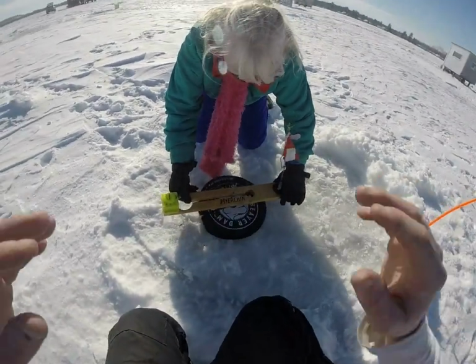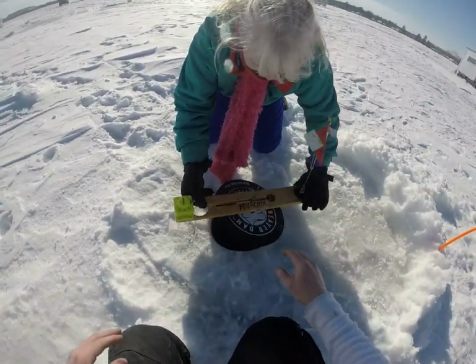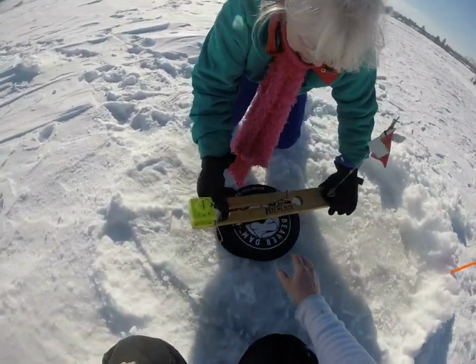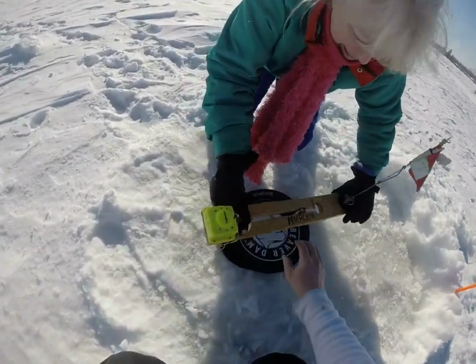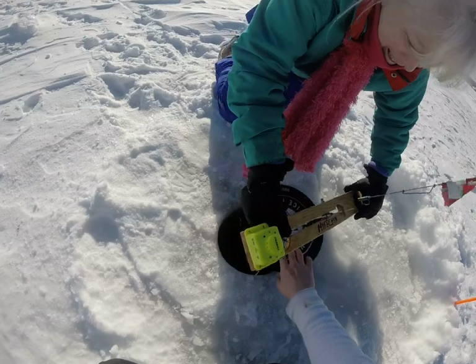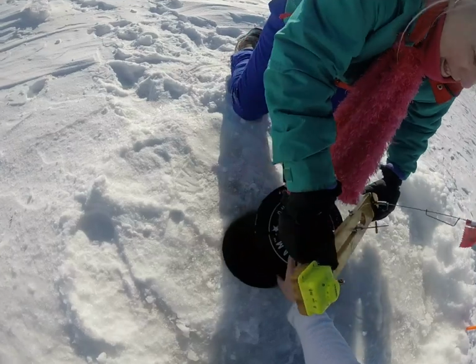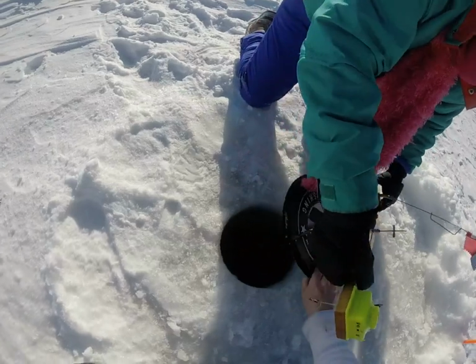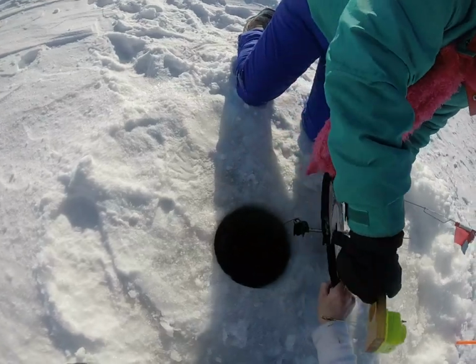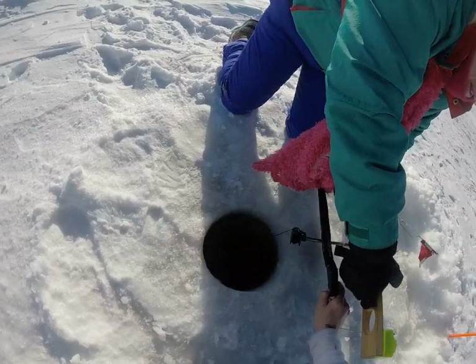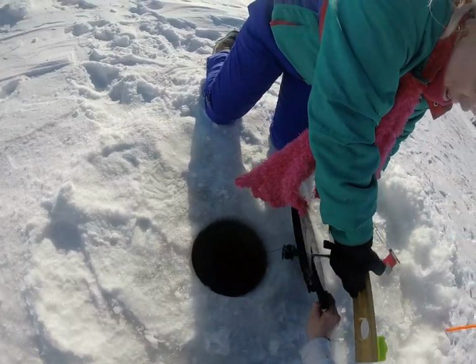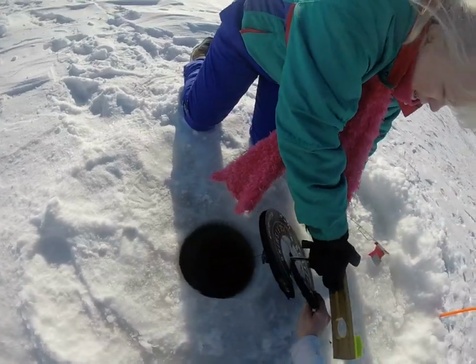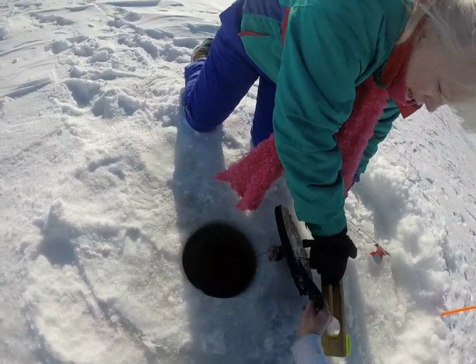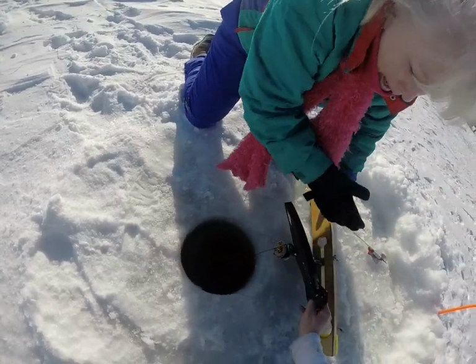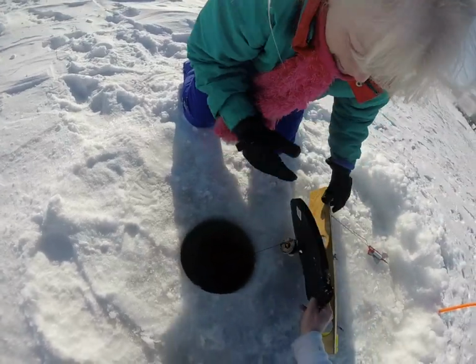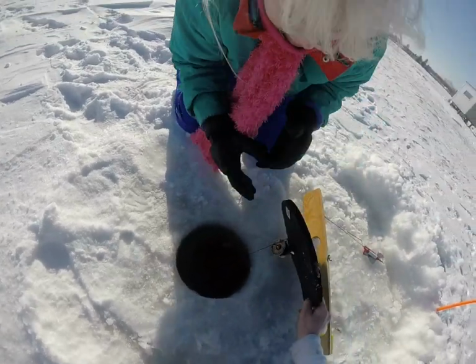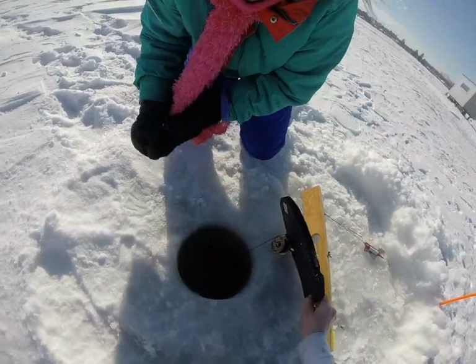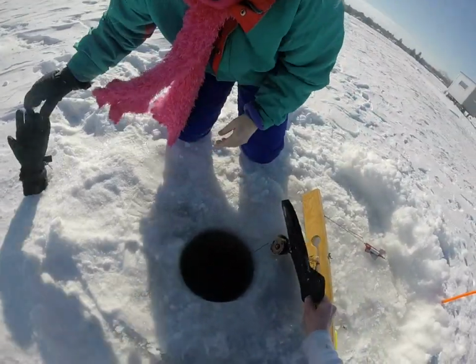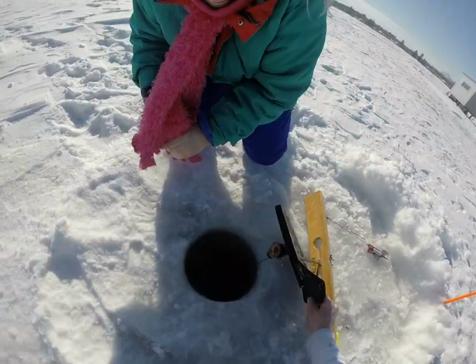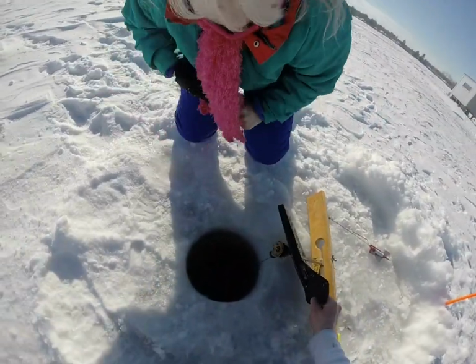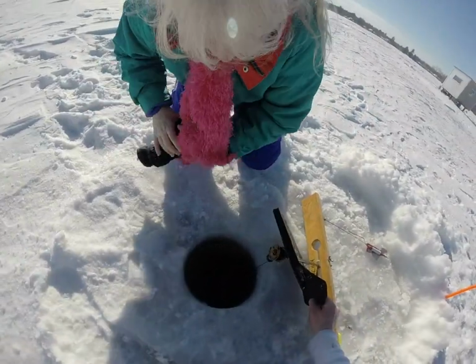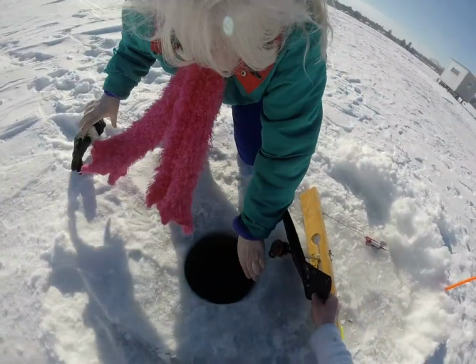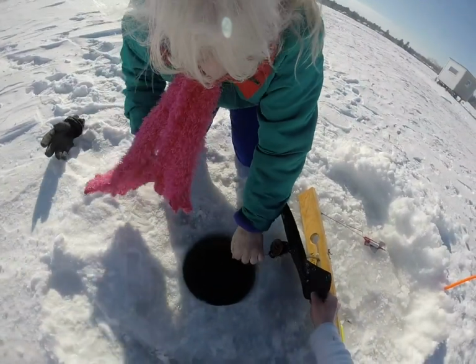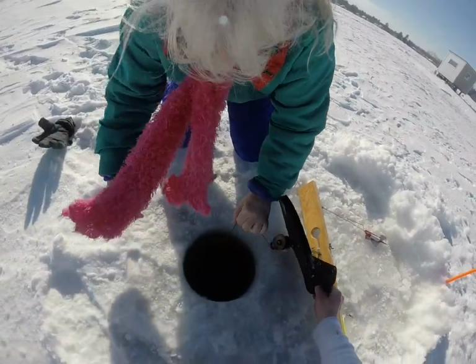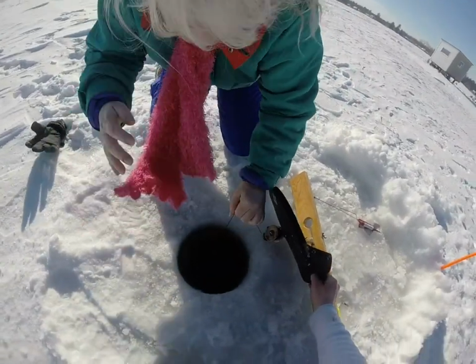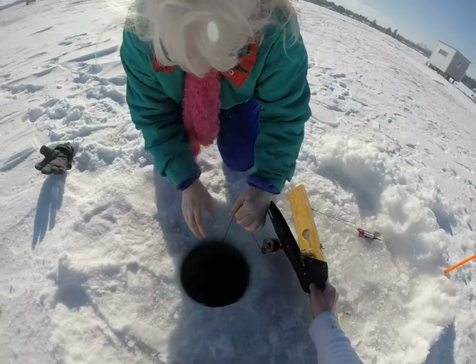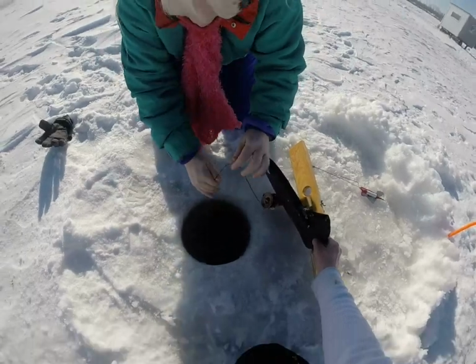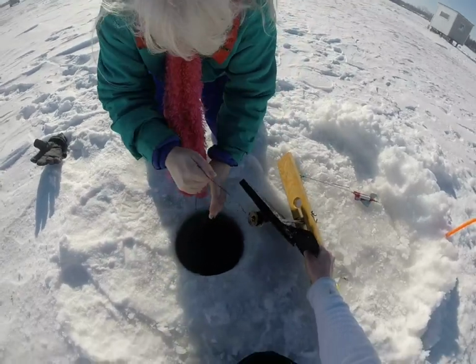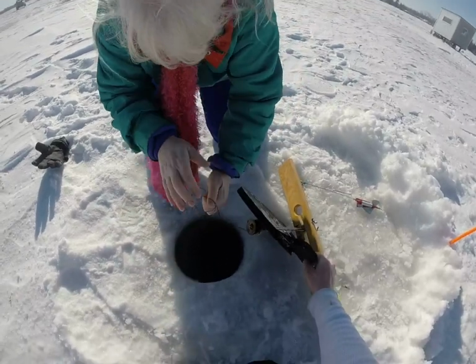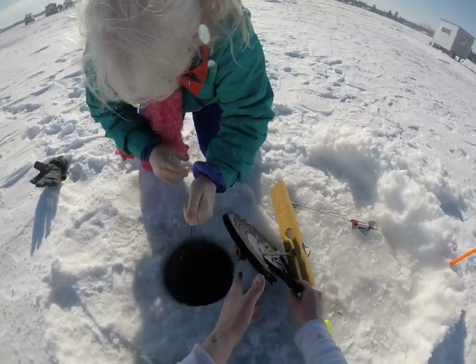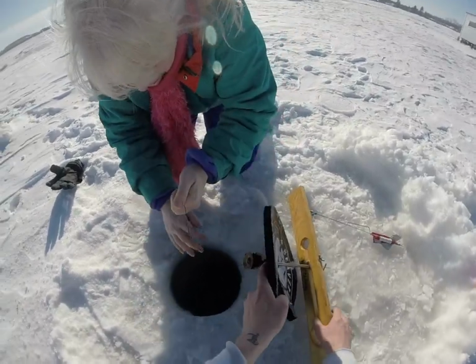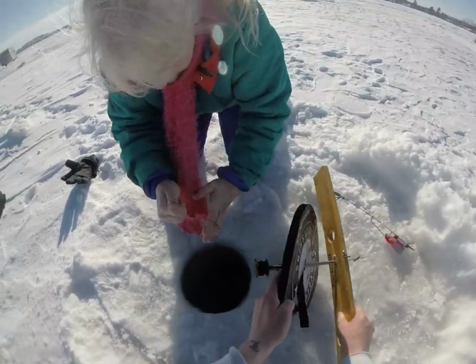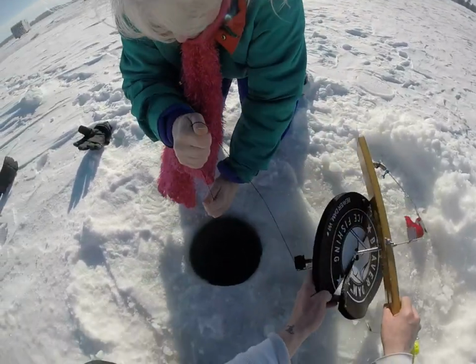Yep, go ahead, pull up on it. Yep, there's your line. And there's tension on it. There it goes — grab him, go, go, go. Get him.